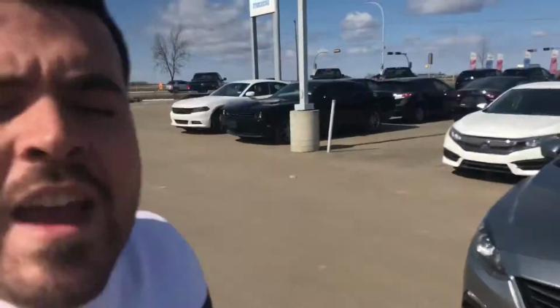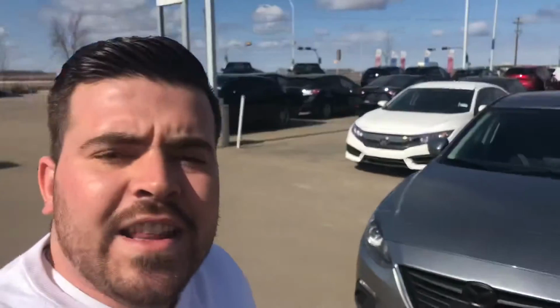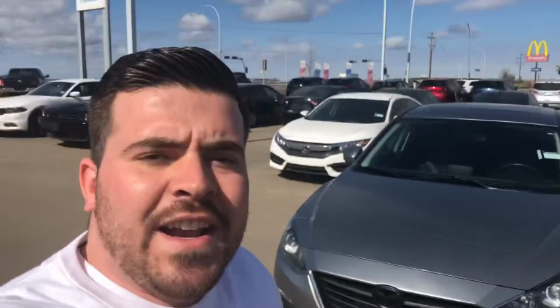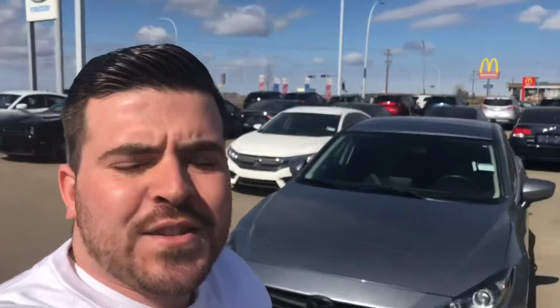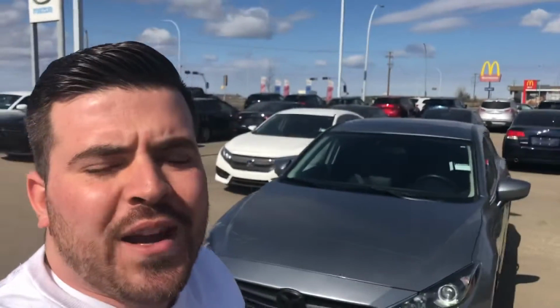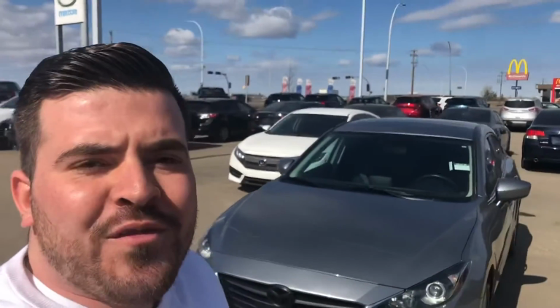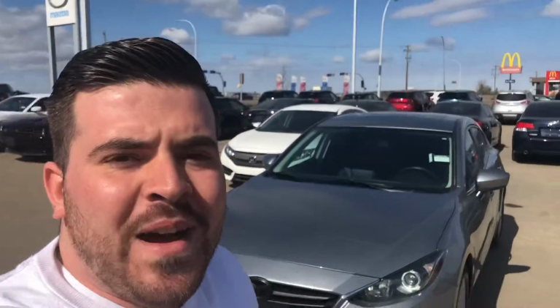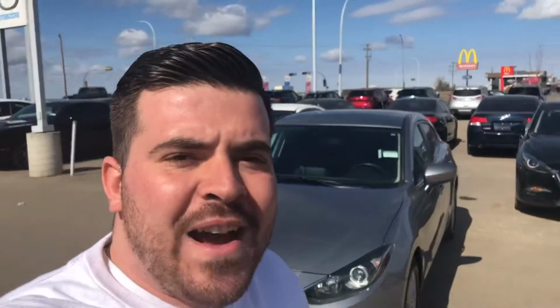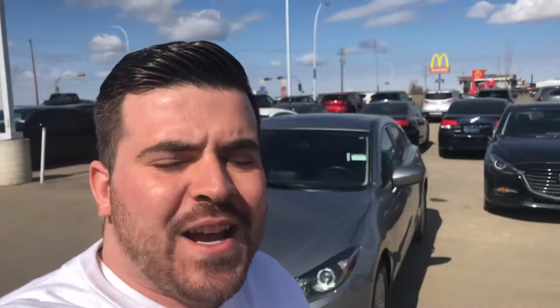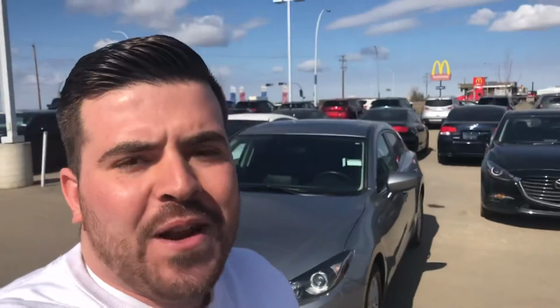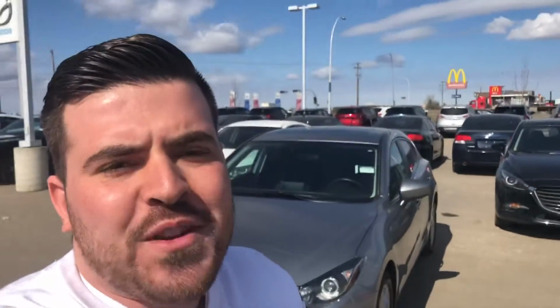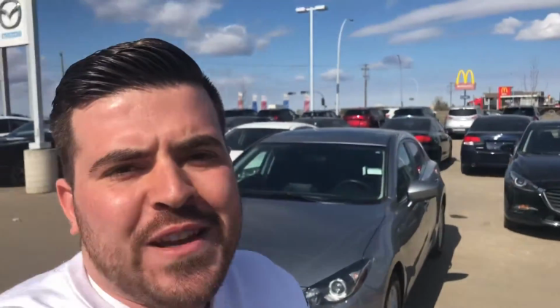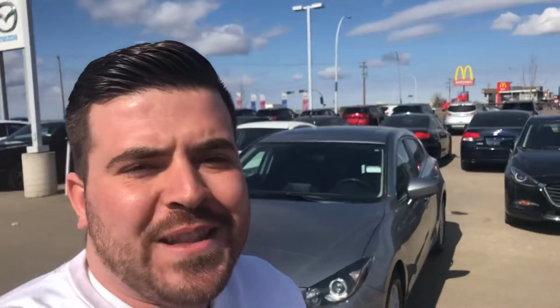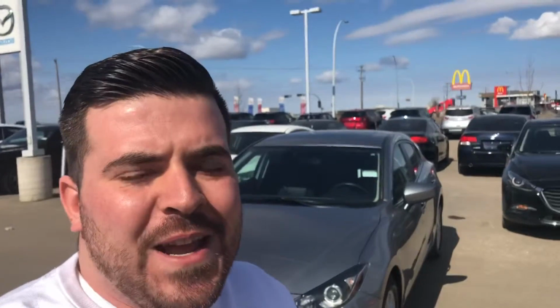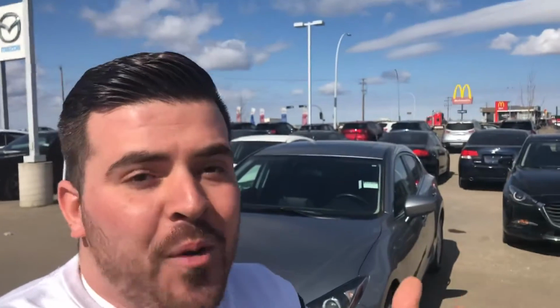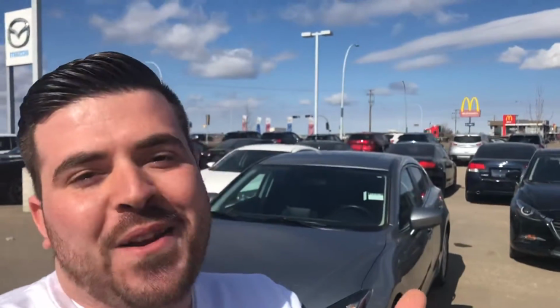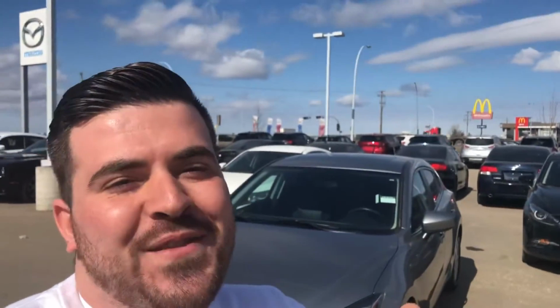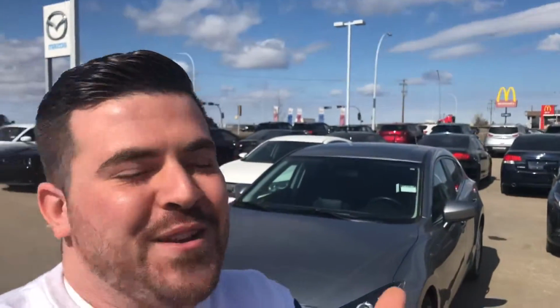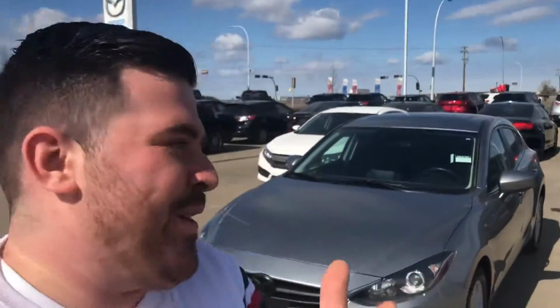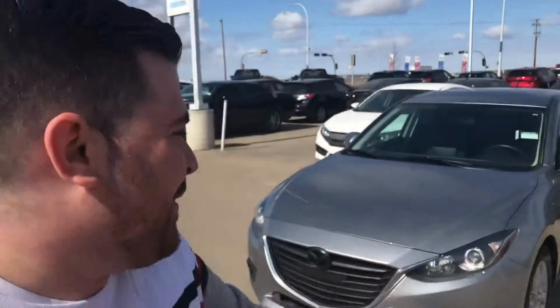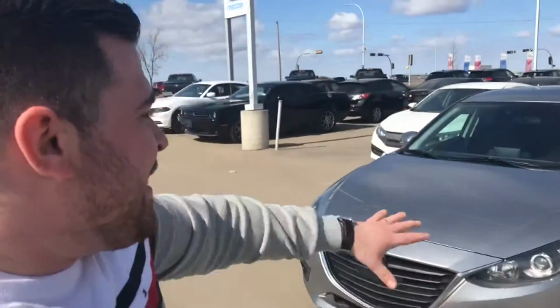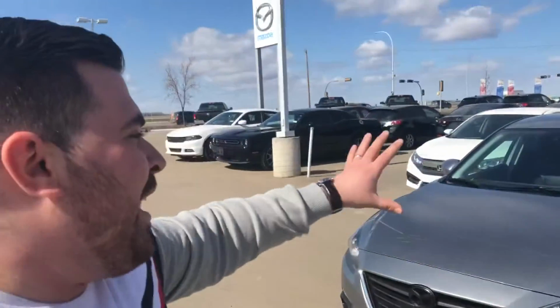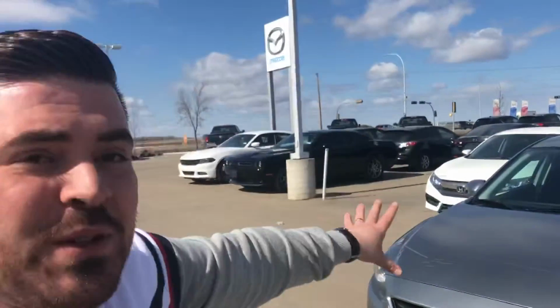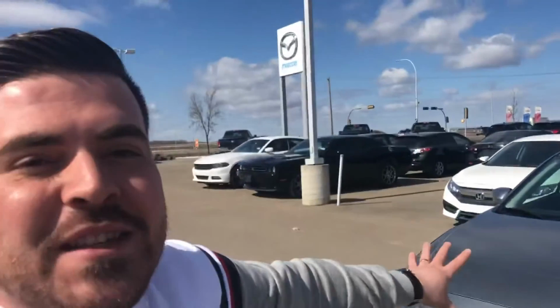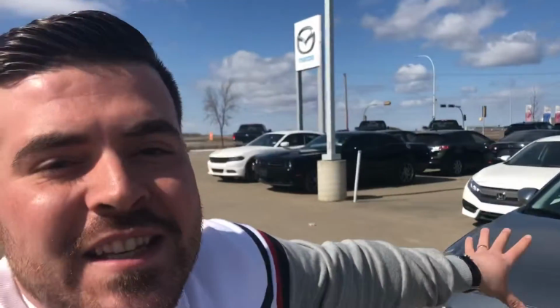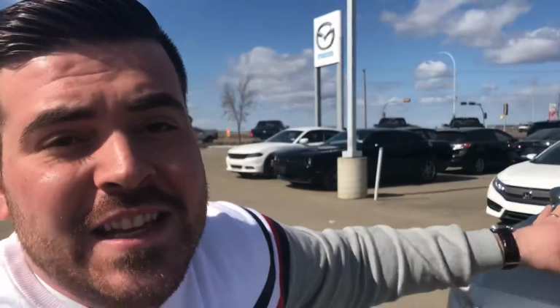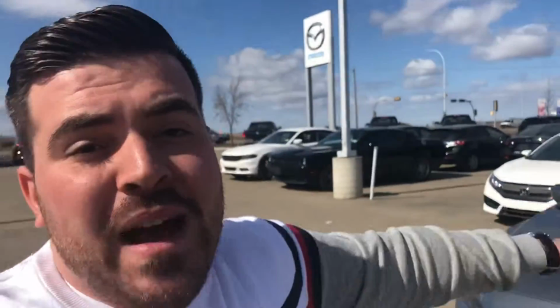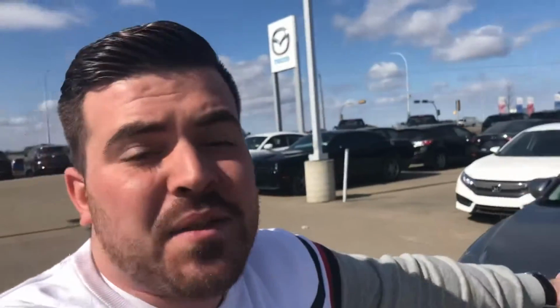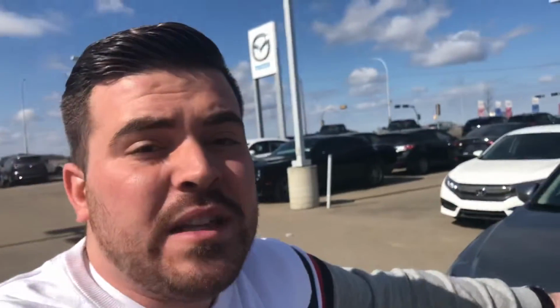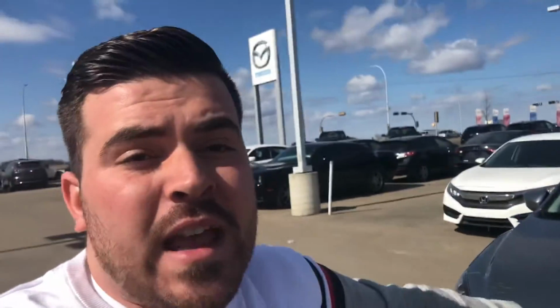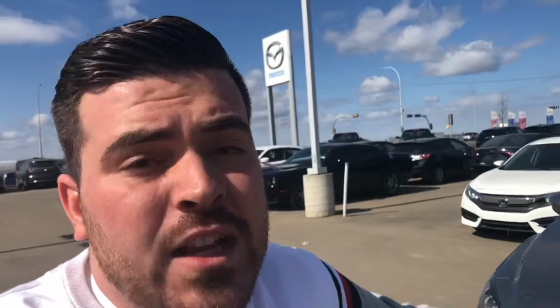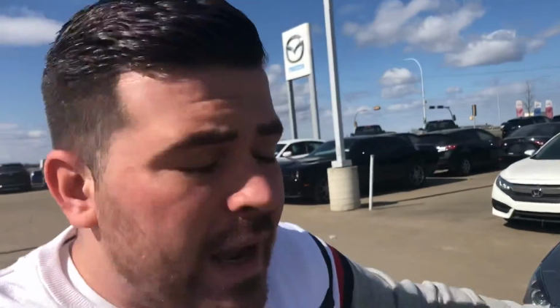Hey Dan! It's Luca here from Alley Mads. I wanted to put a face with the name. I hope I didn't ruin the video for you. 2016 Mazda 3 — this is a hatchback.